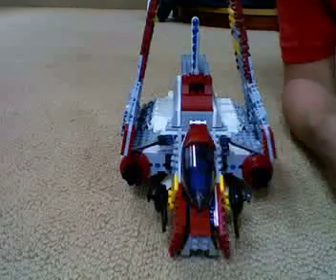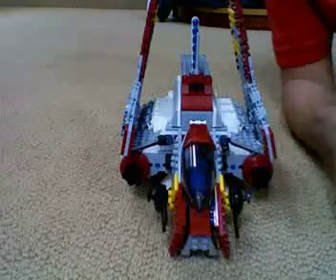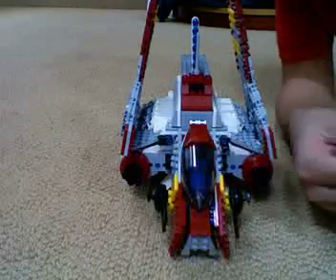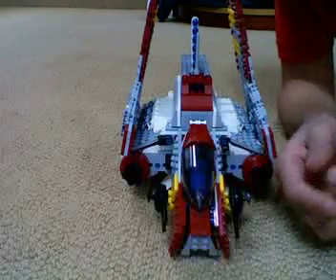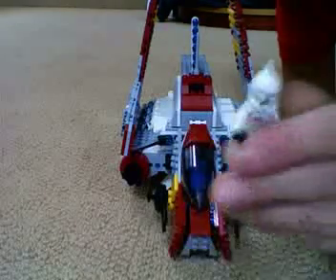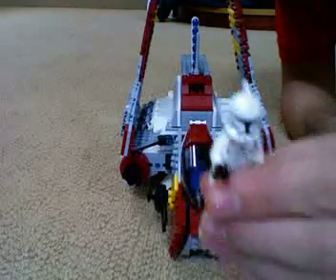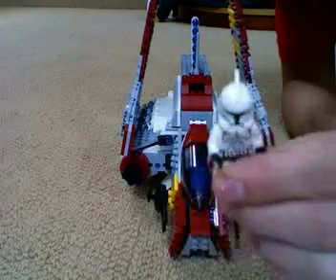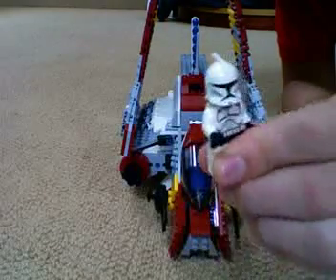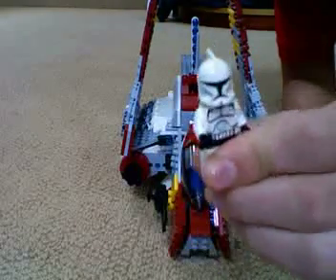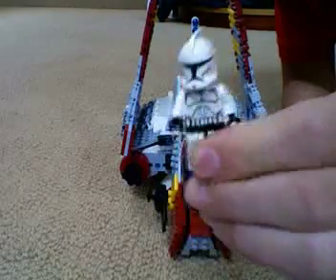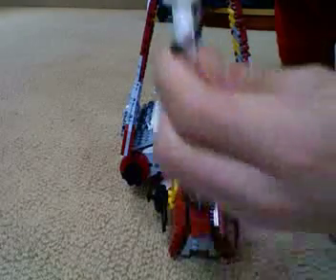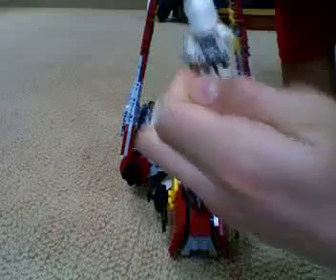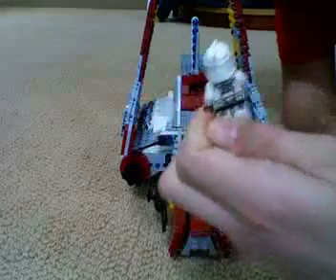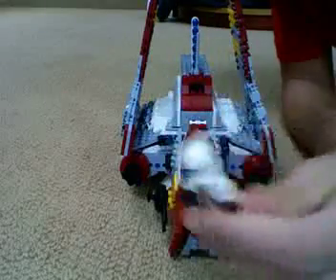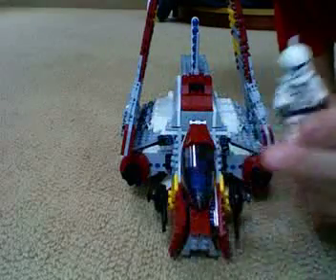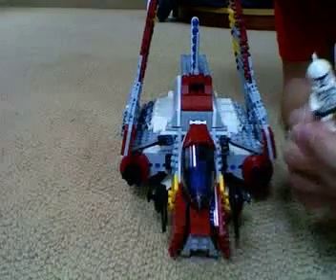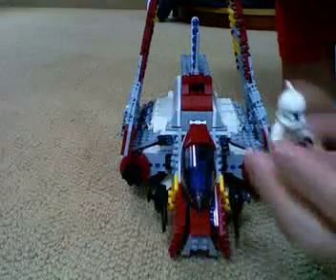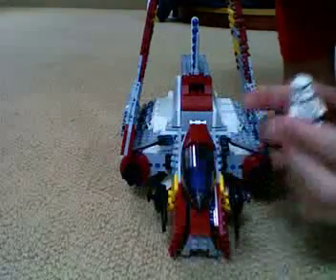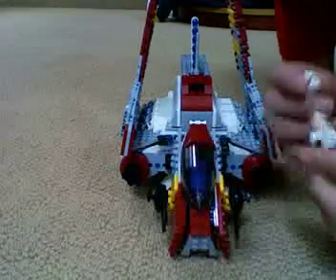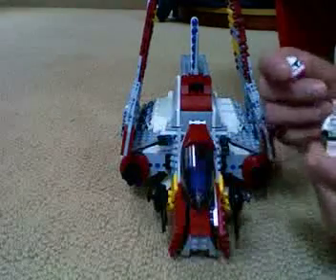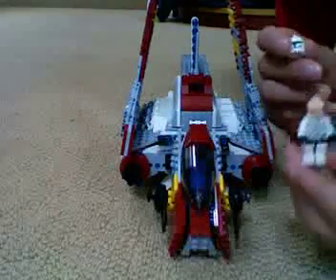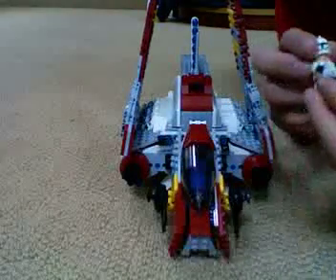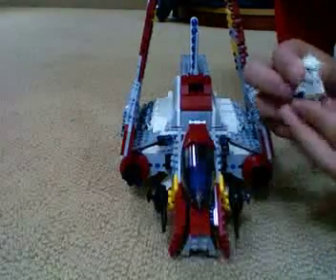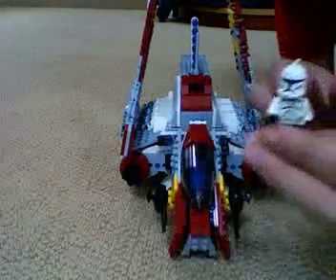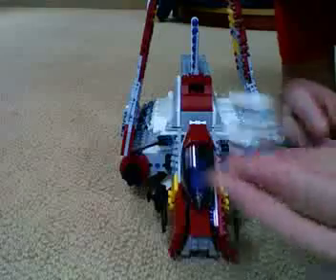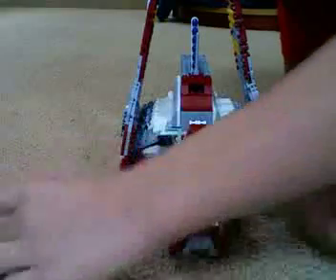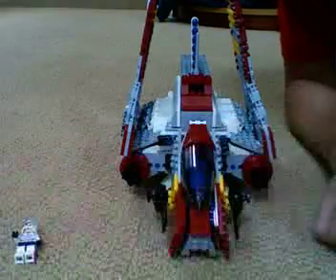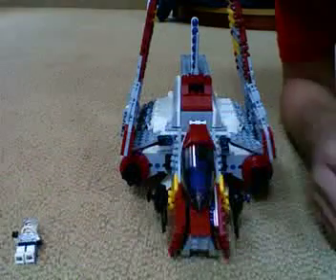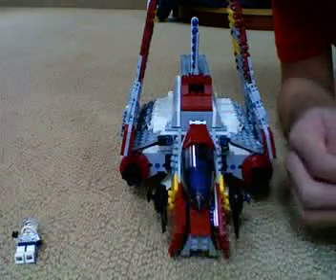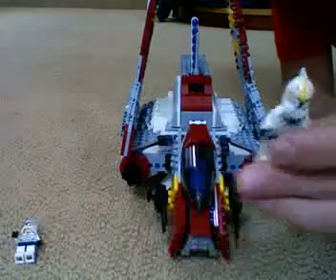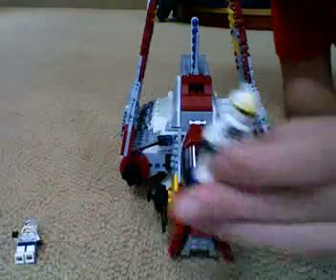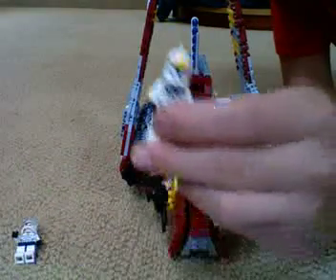It comes with three minifigures: a regular clone — I love the new helmets and they have faces — and a pilot.